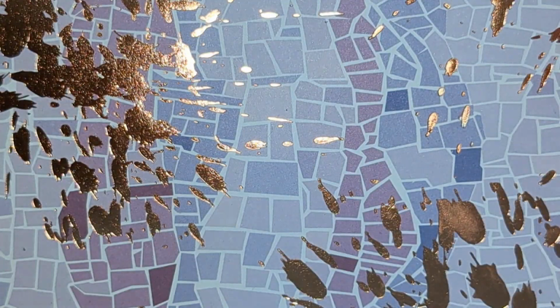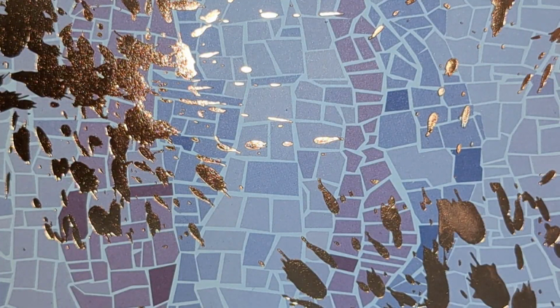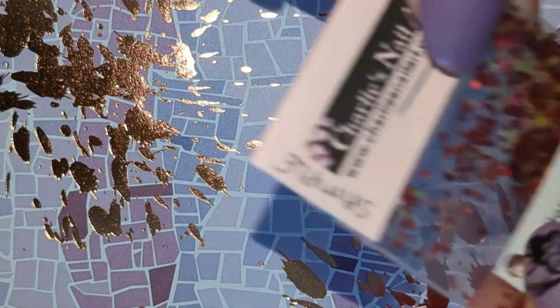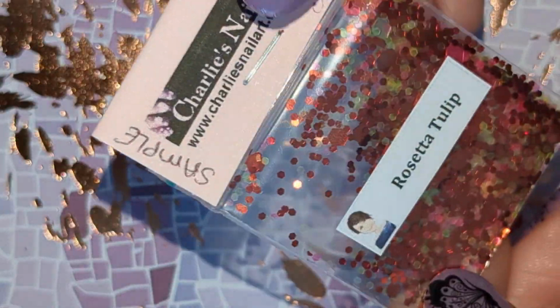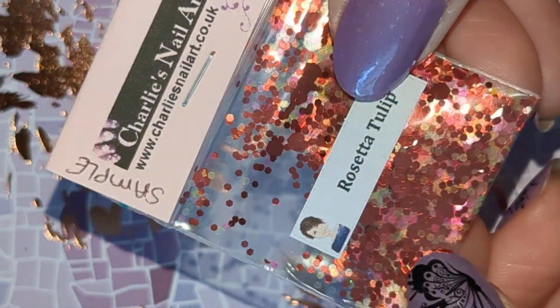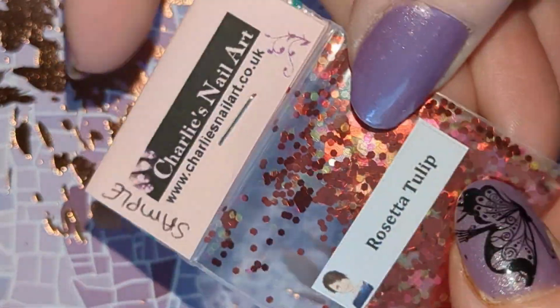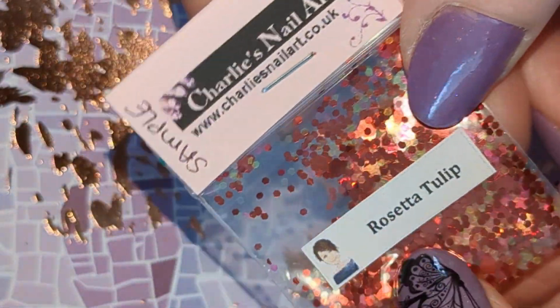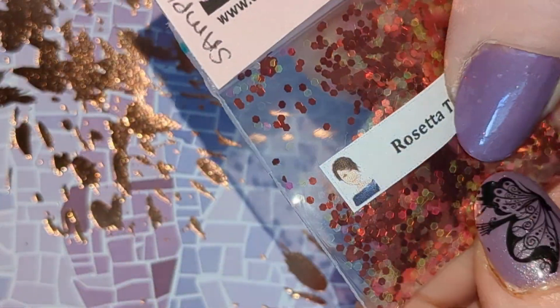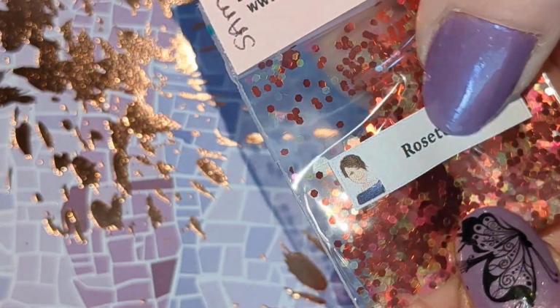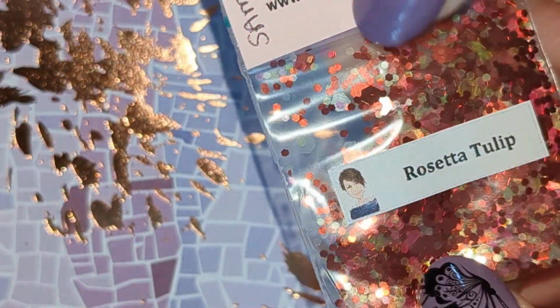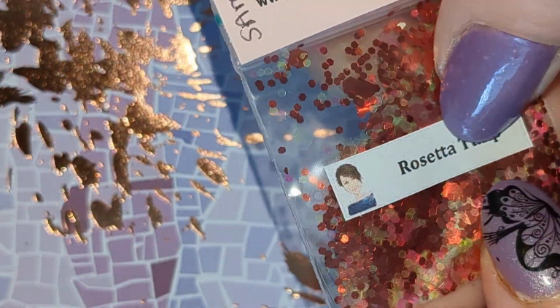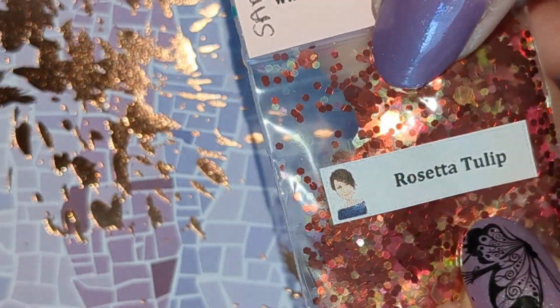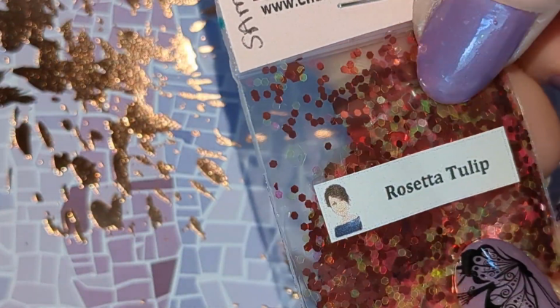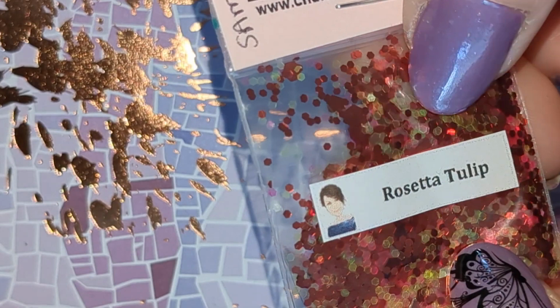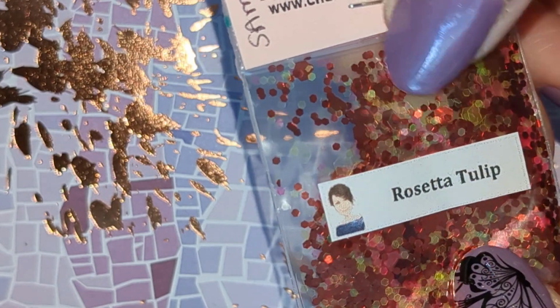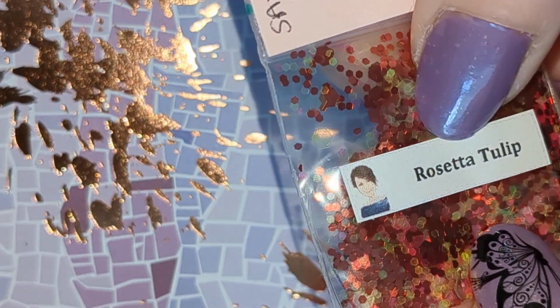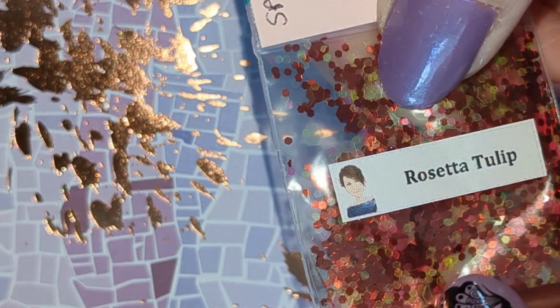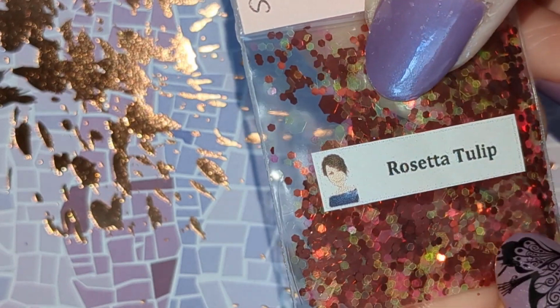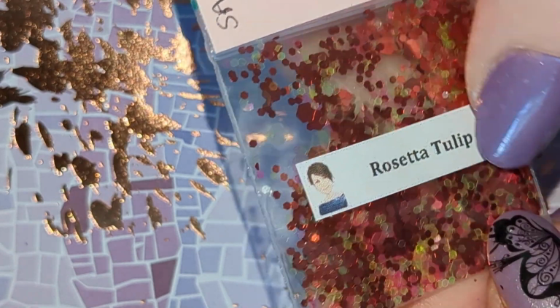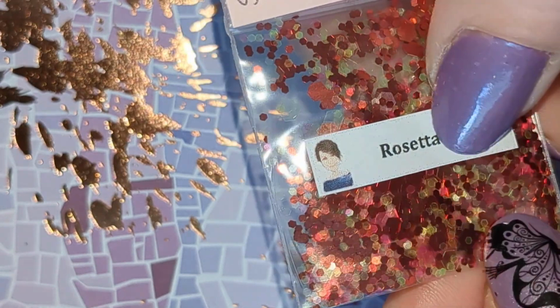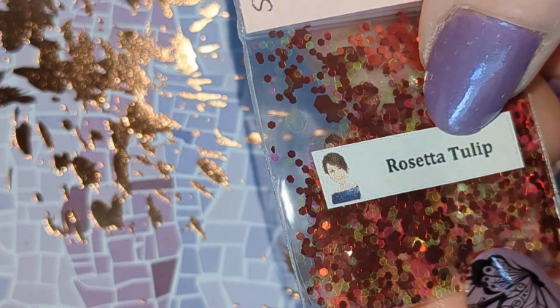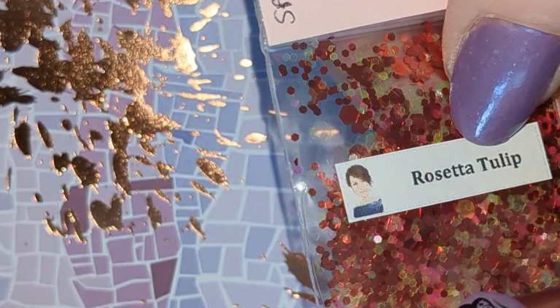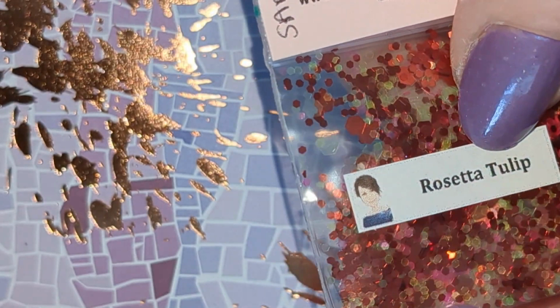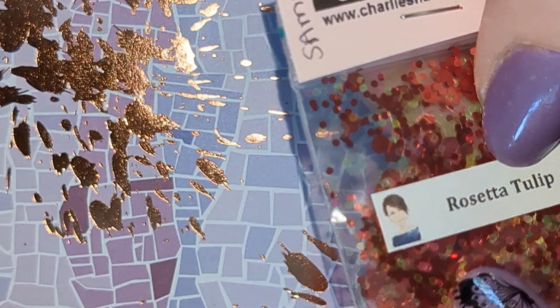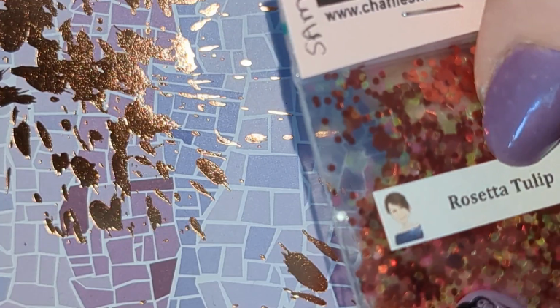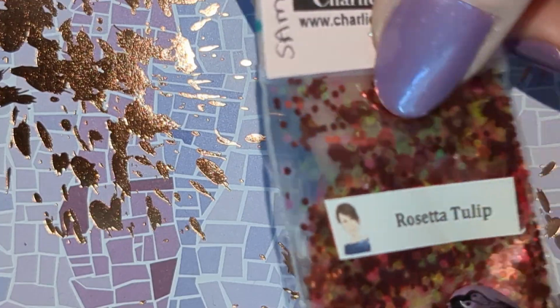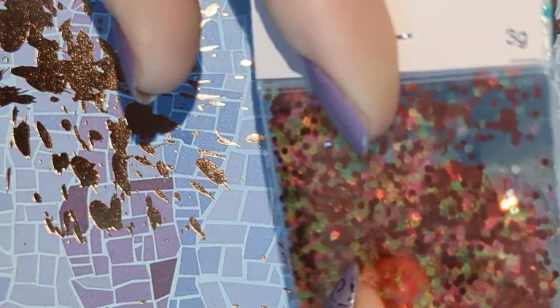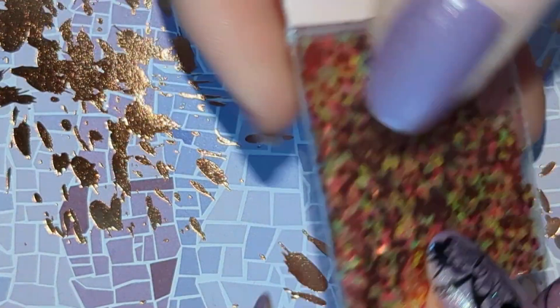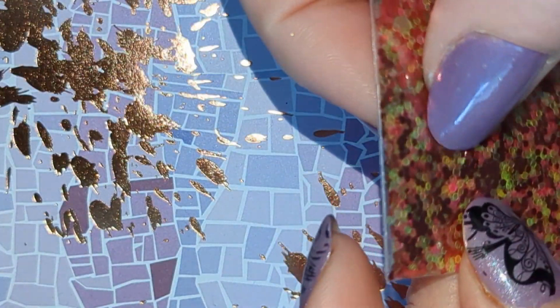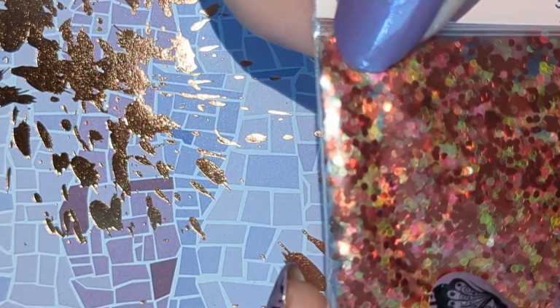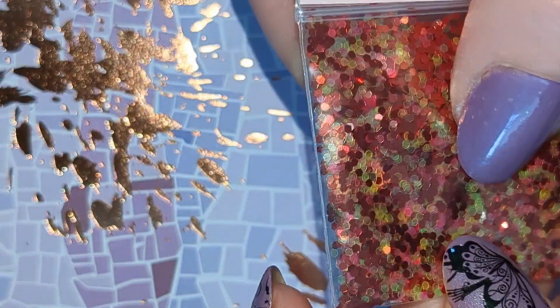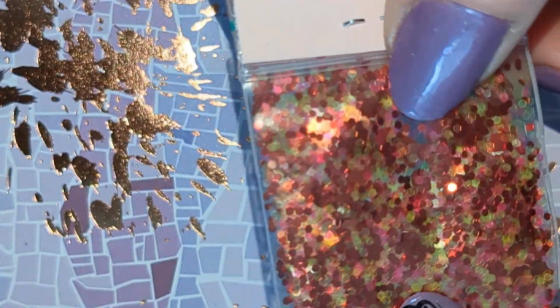And Rosetta Tulip. Another hex mix. So we've got red and different size hexes there, and some pink and yellow iridescent ones as well.